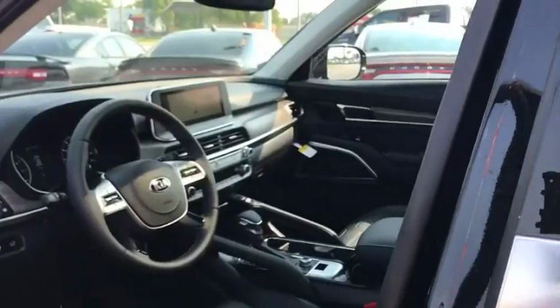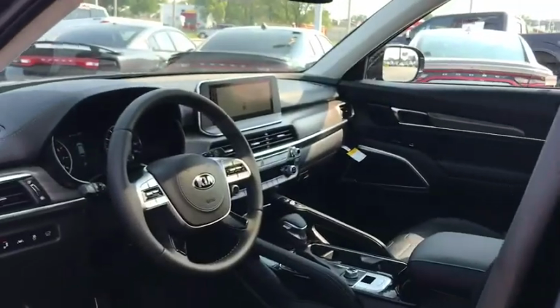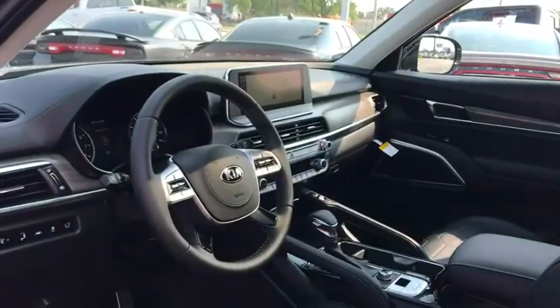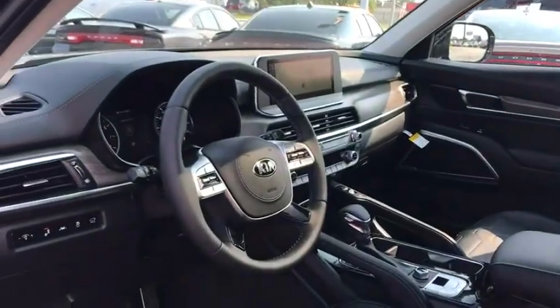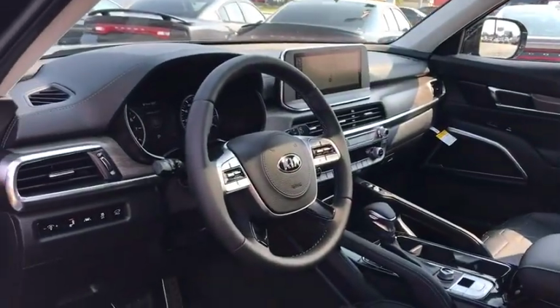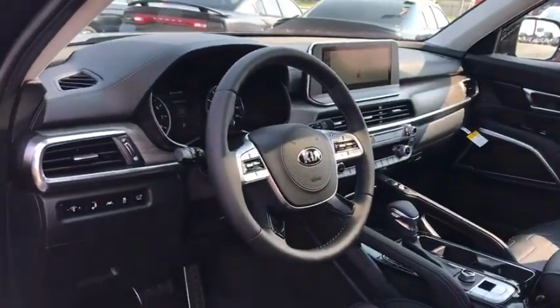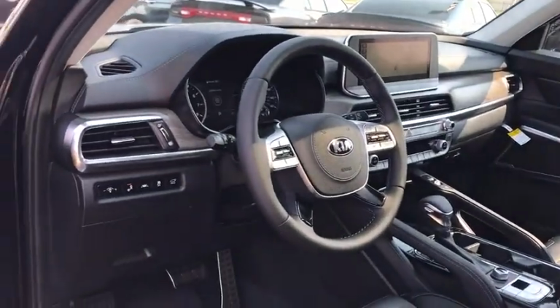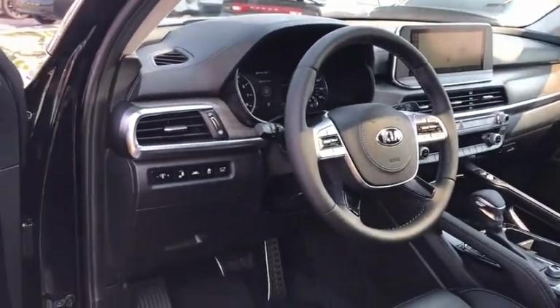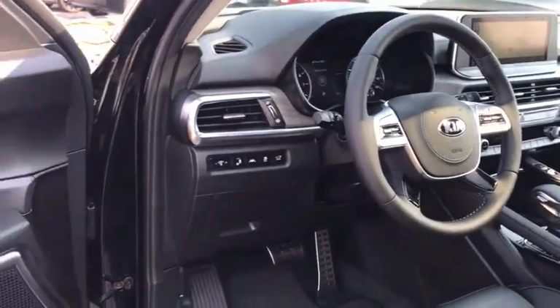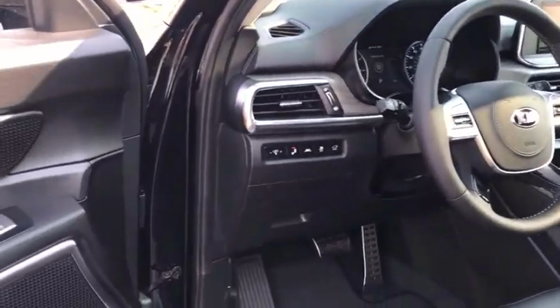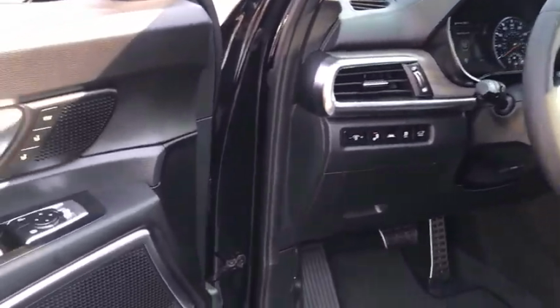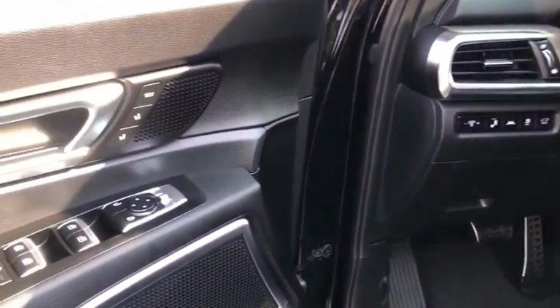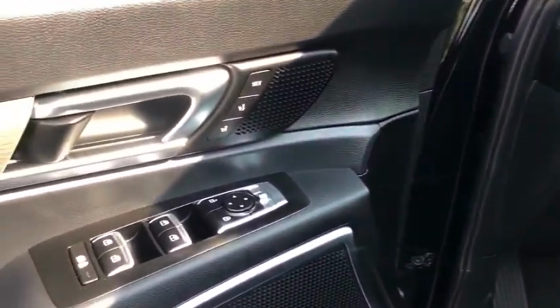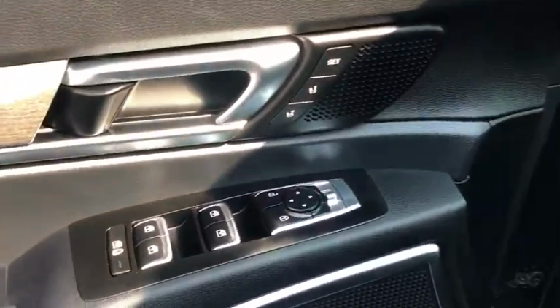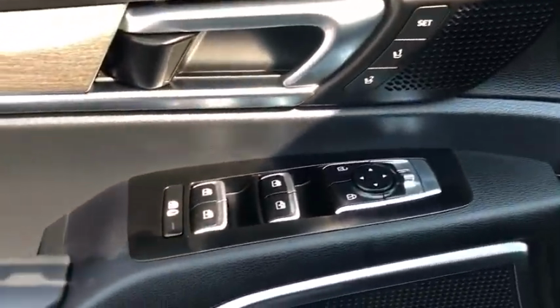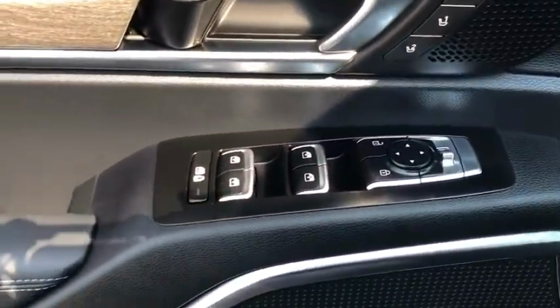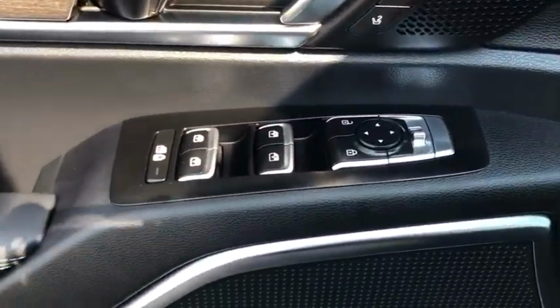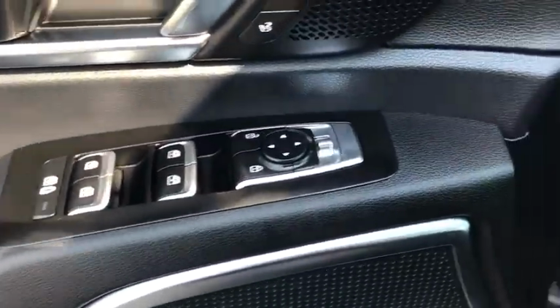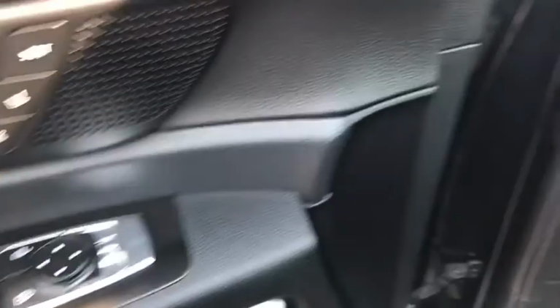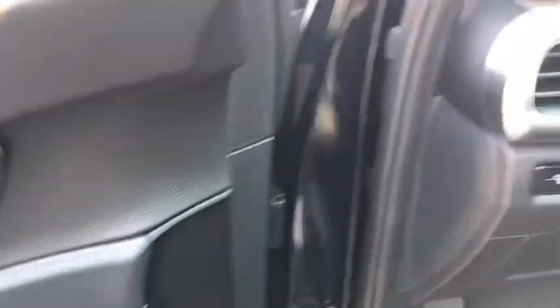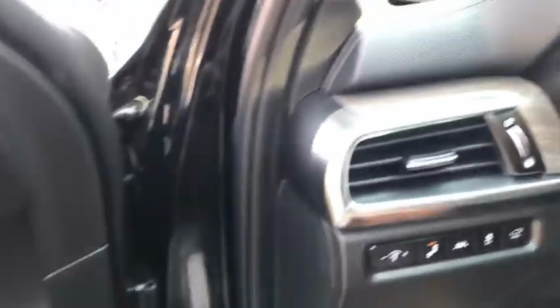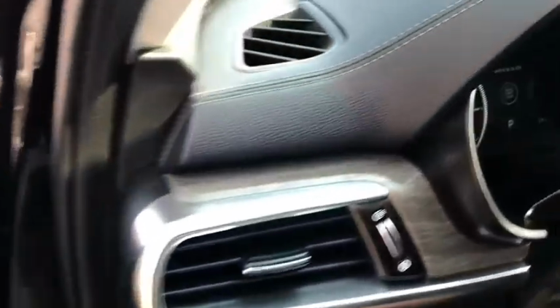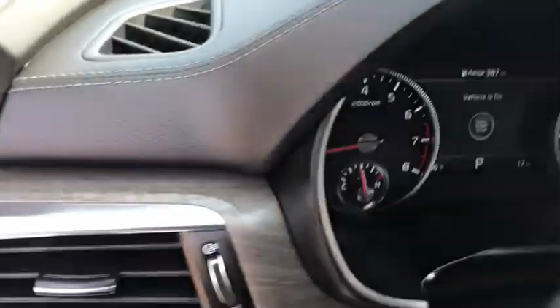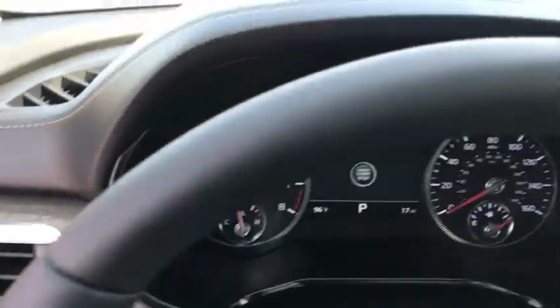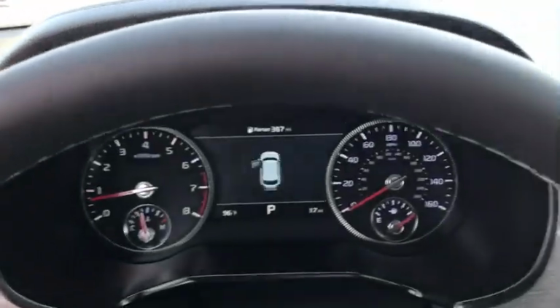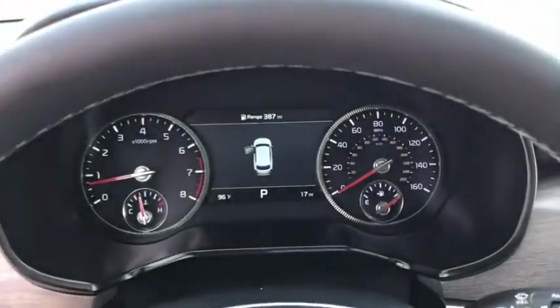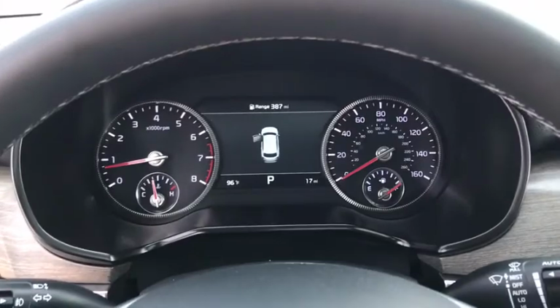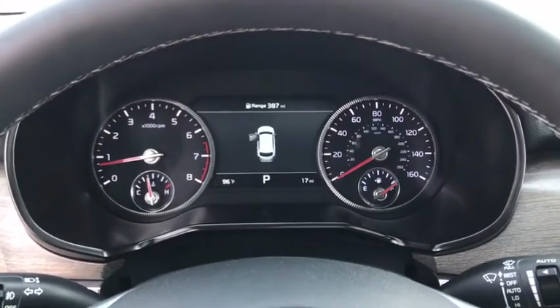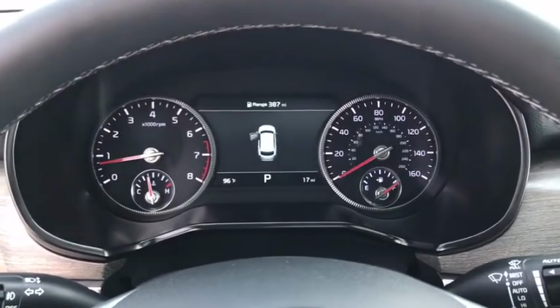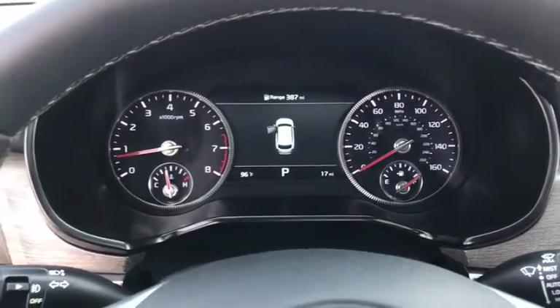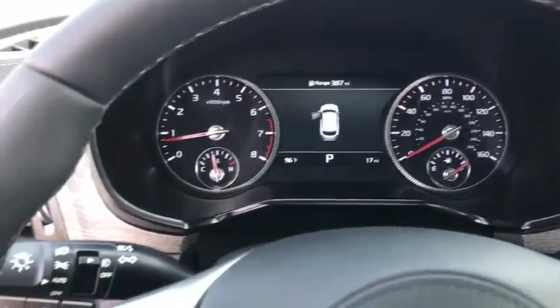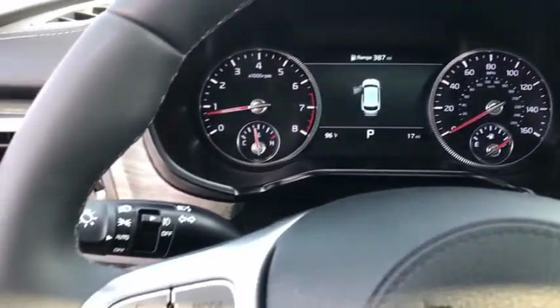Traction control, navigation system, power liftgate, power passenger seat, leather-wrapped steering wheel, dual airbags, alloy wheels, power steering, four-wheel disc brakes, electronic stability control.